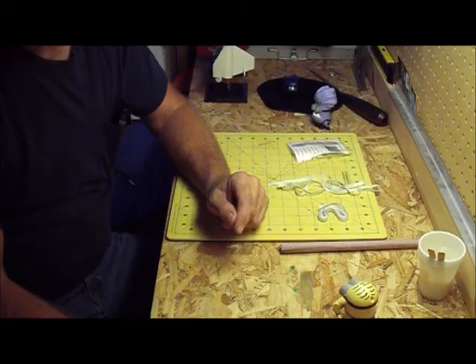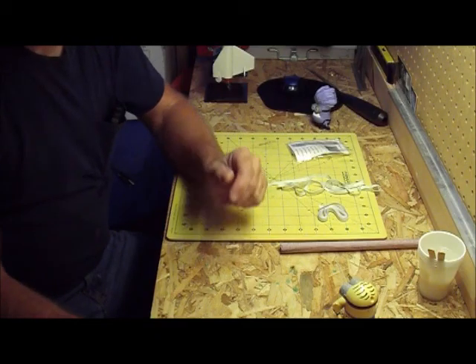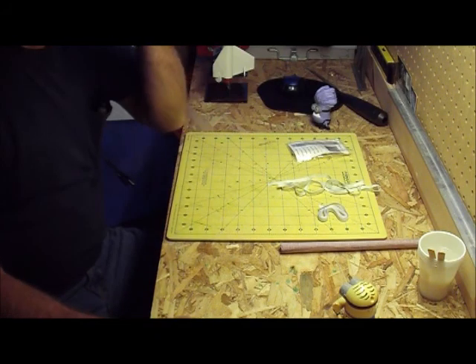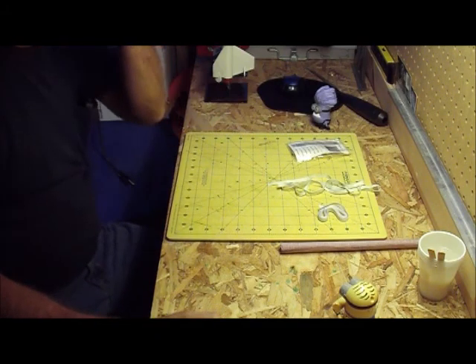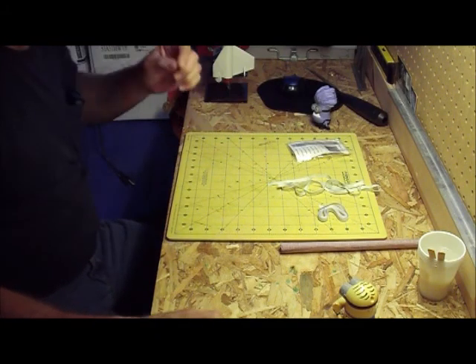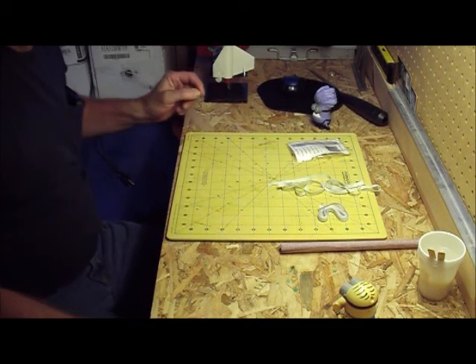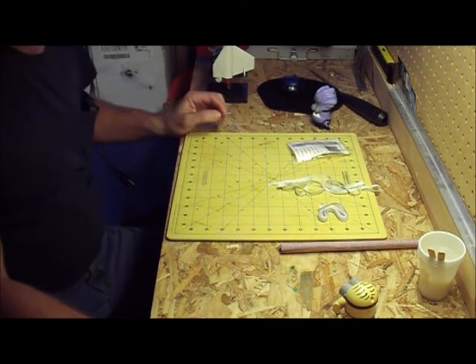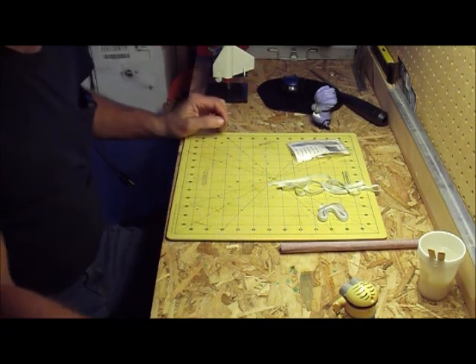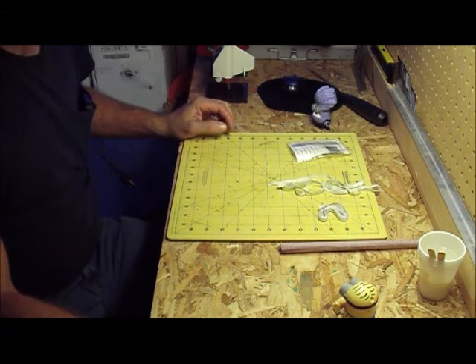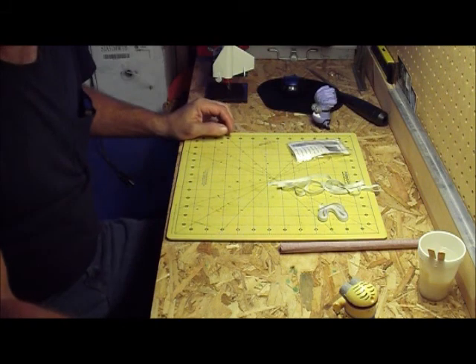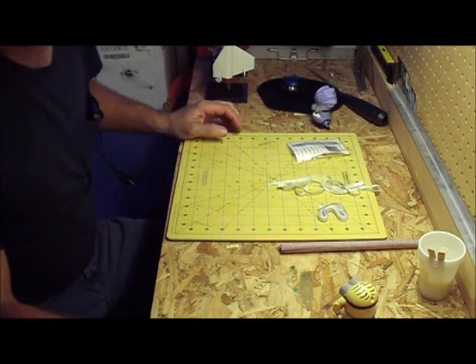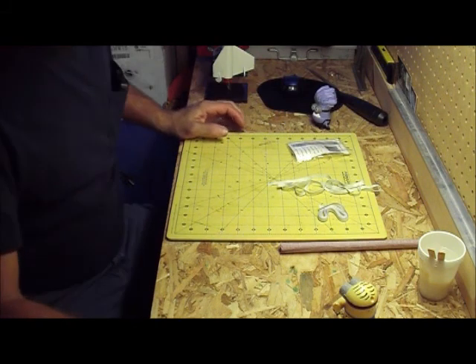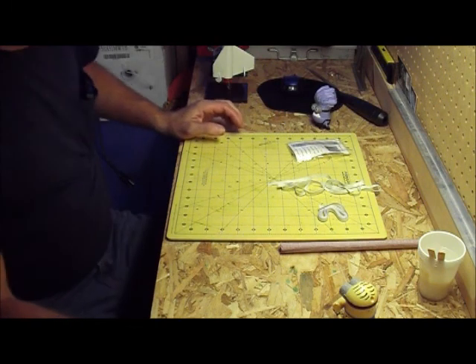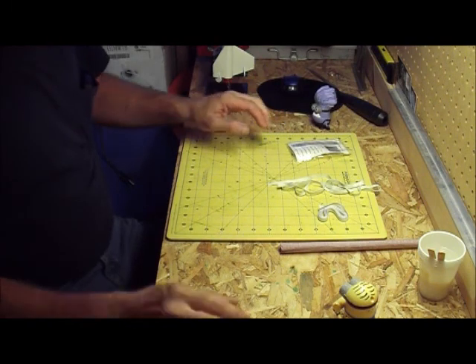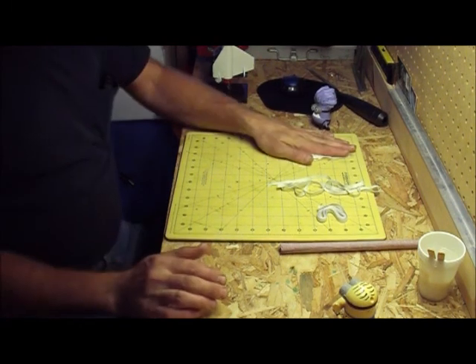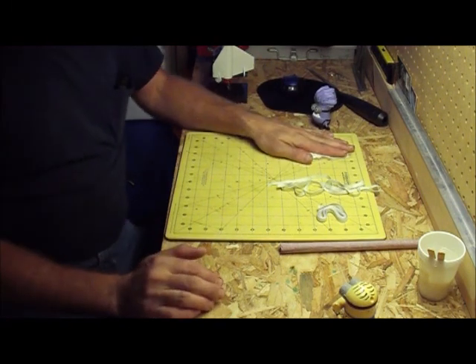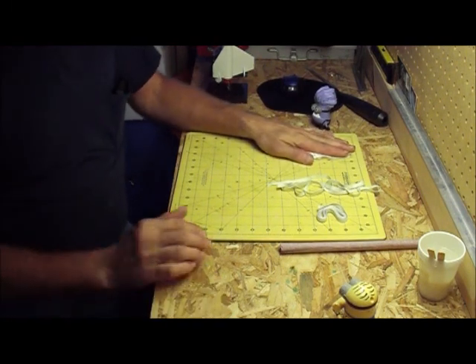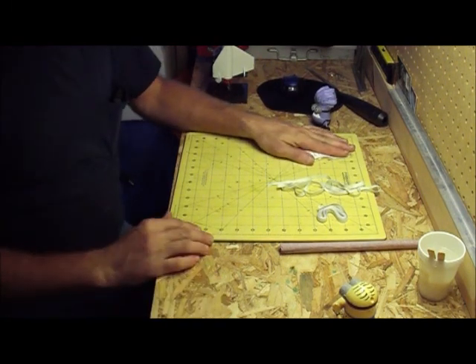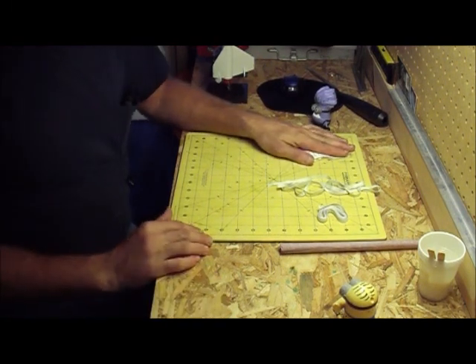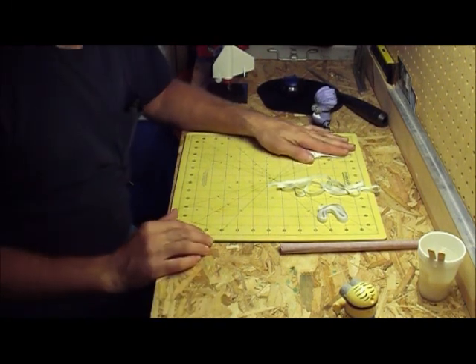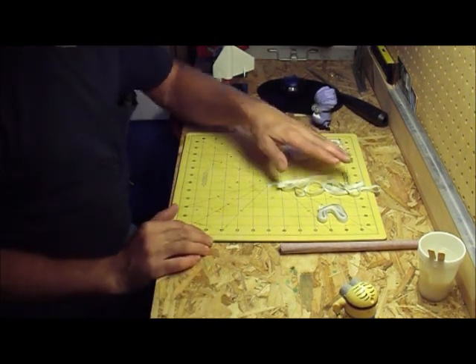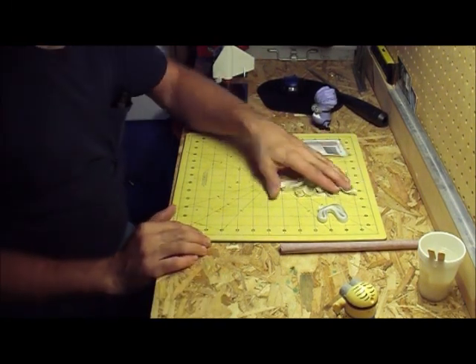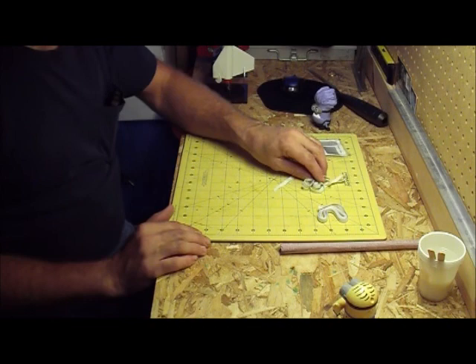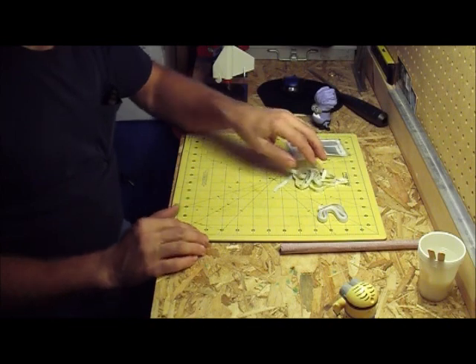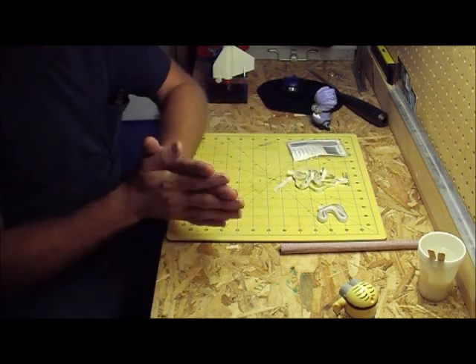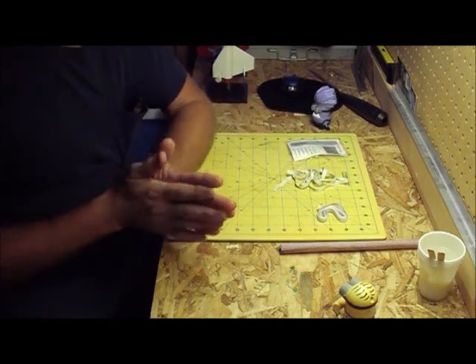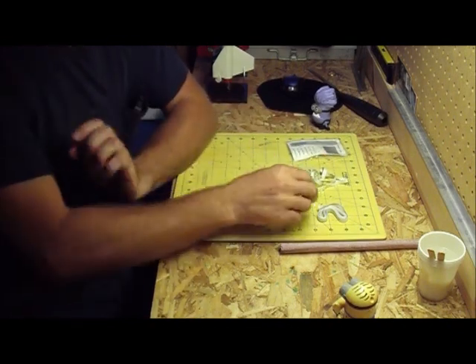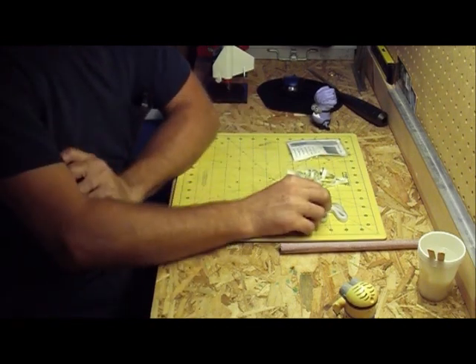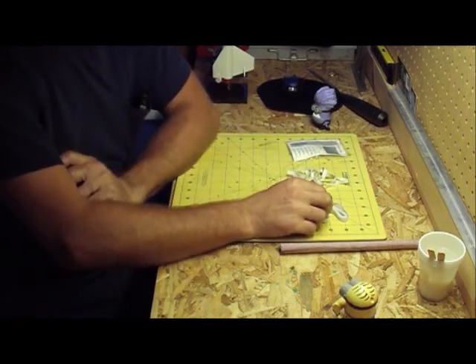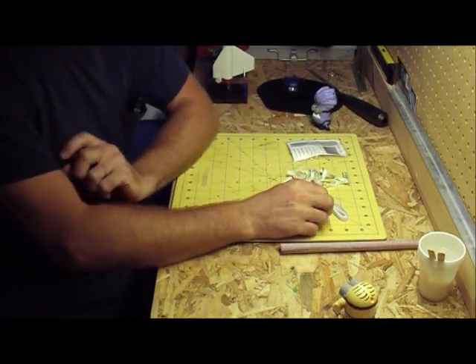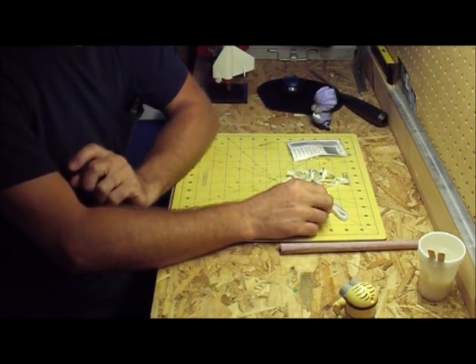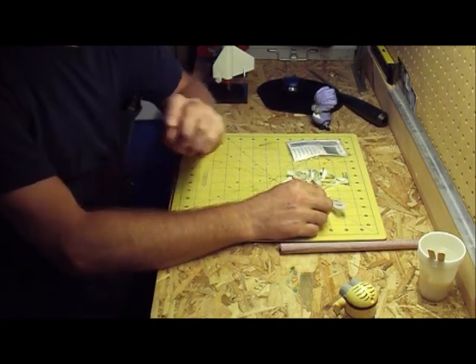Hi, this is Ken from Rocket Family KML. Today I'm going to go over shock cords. This is my take on how to do shock cords.